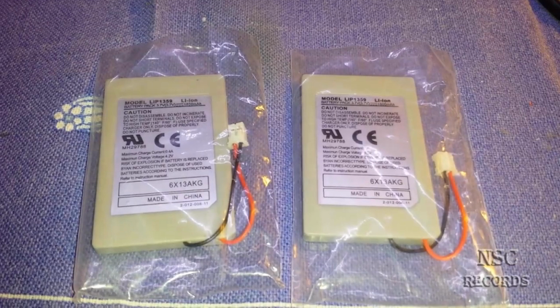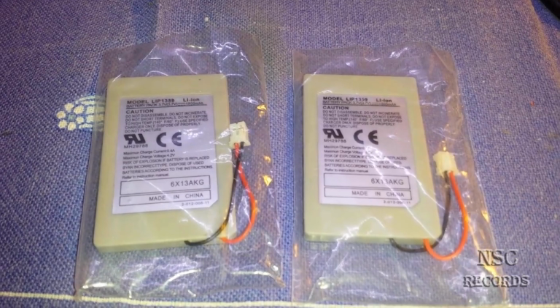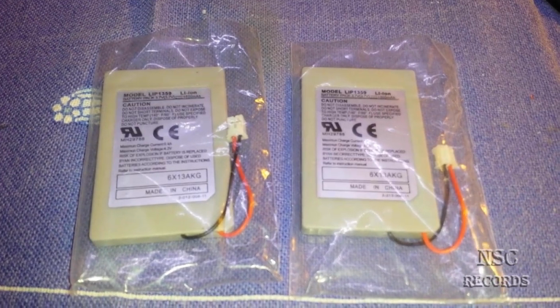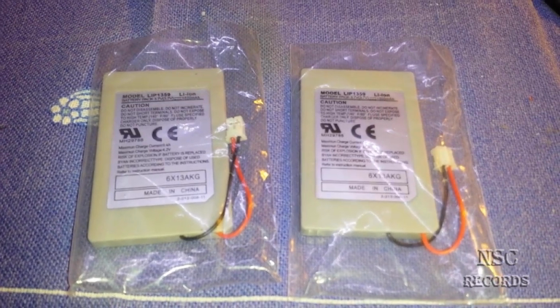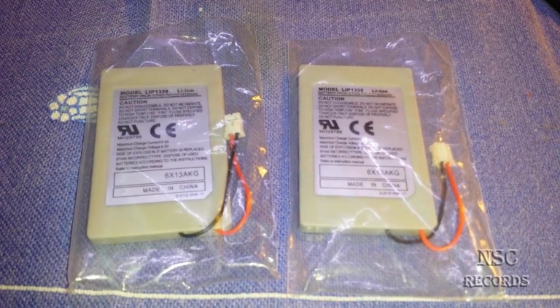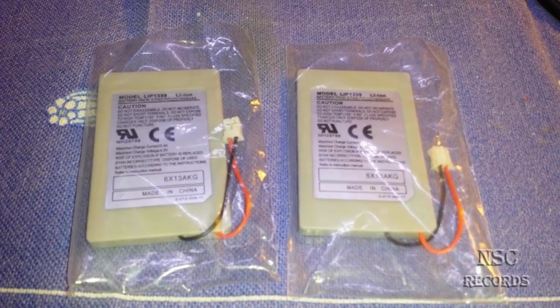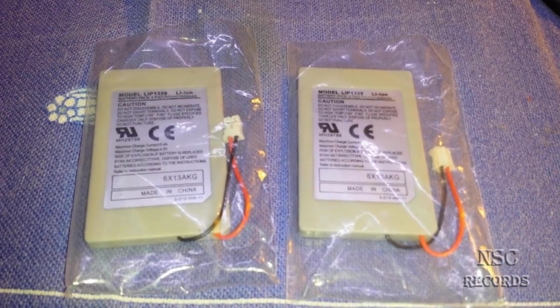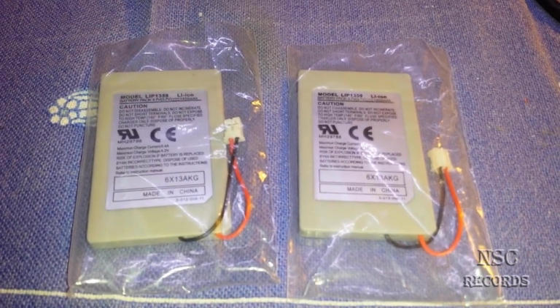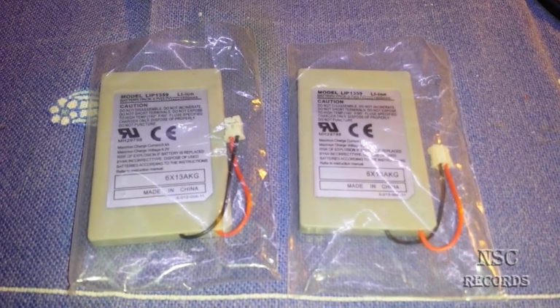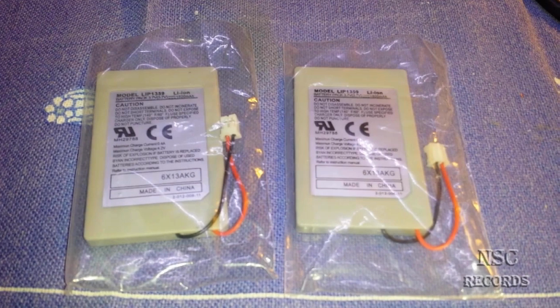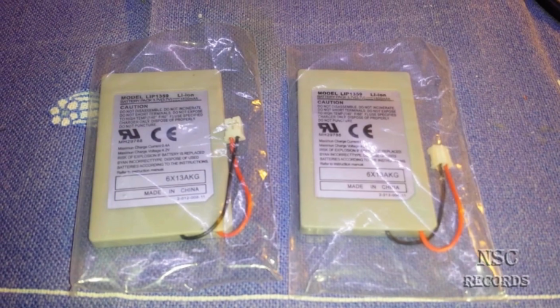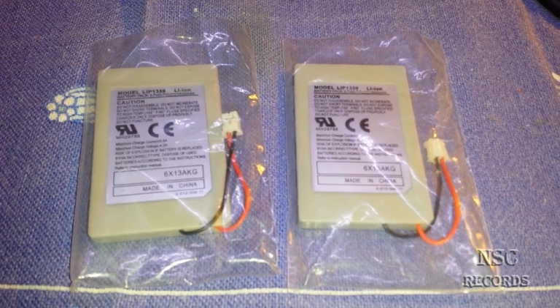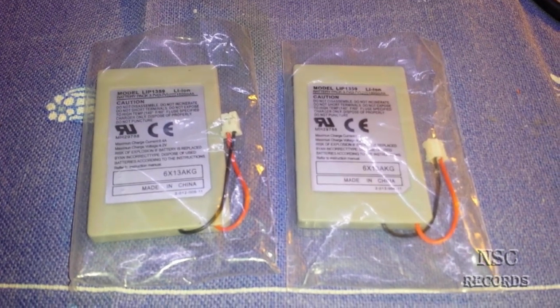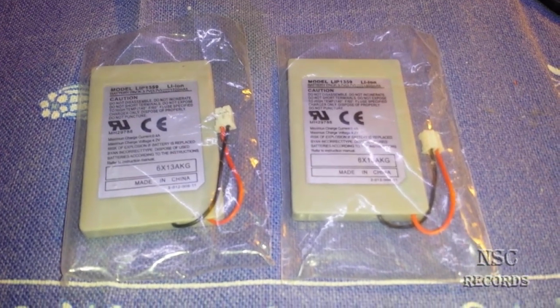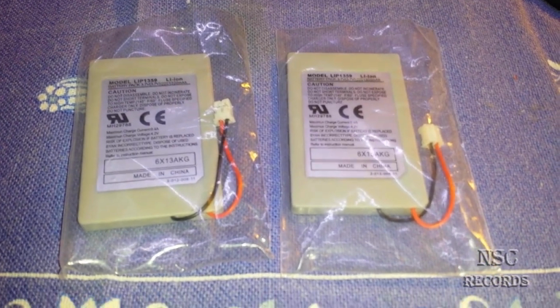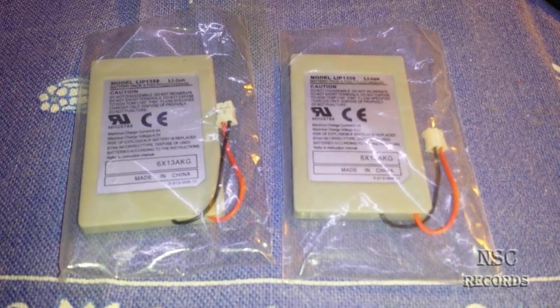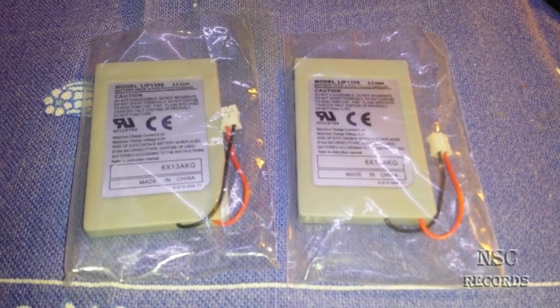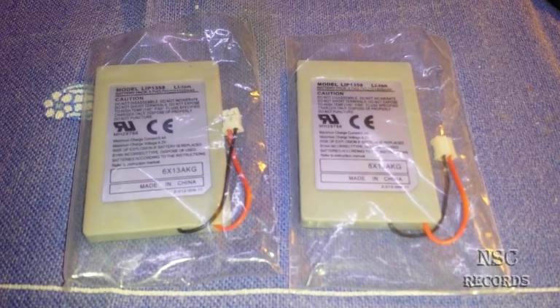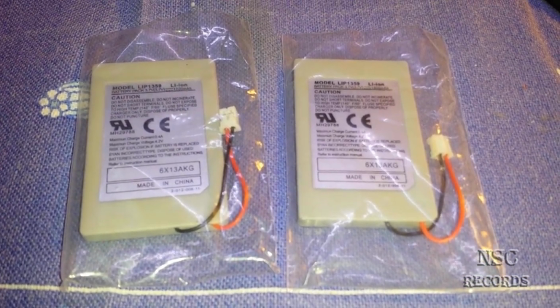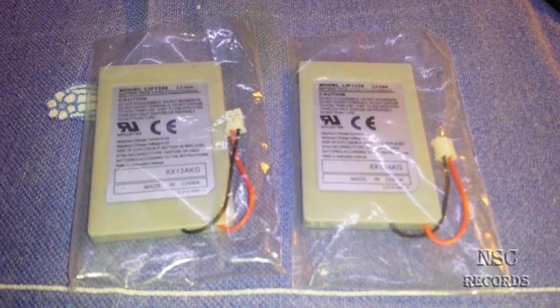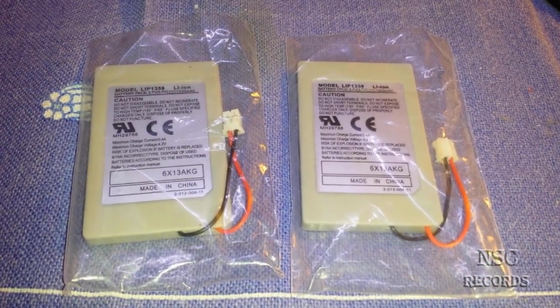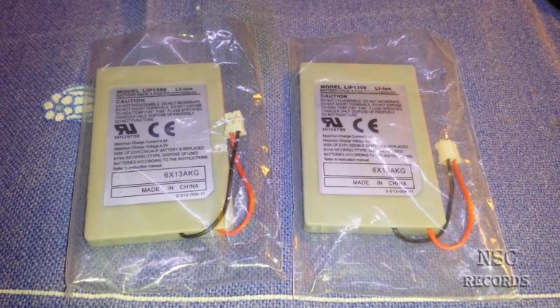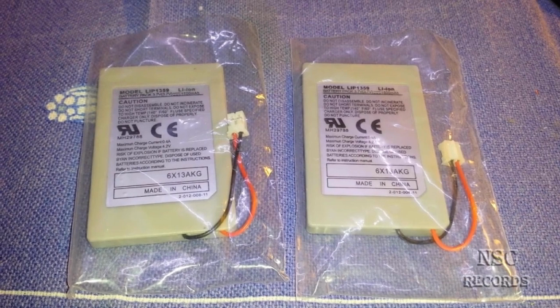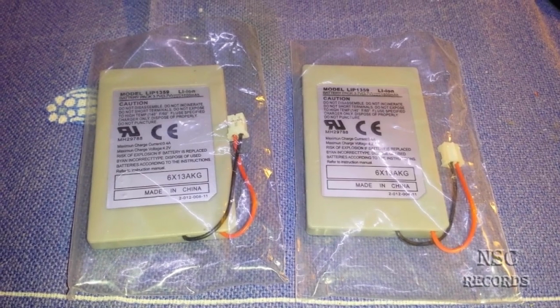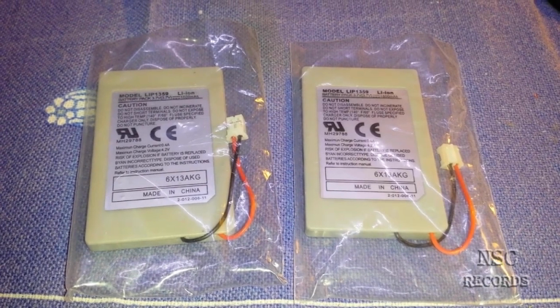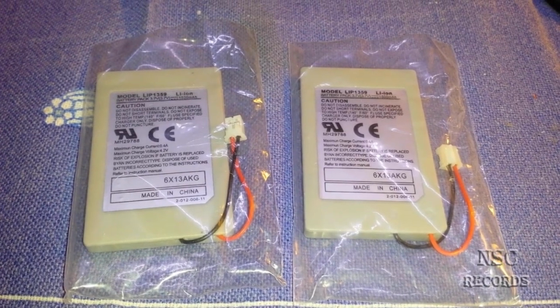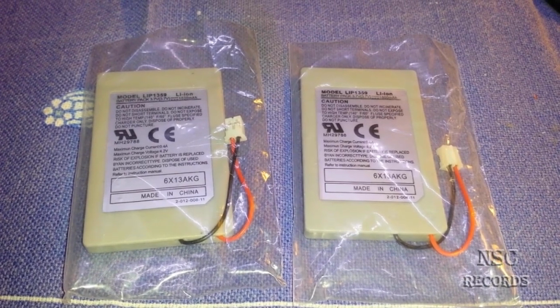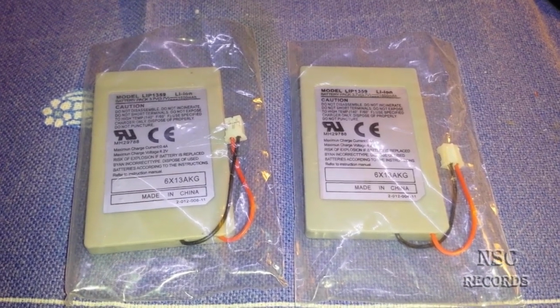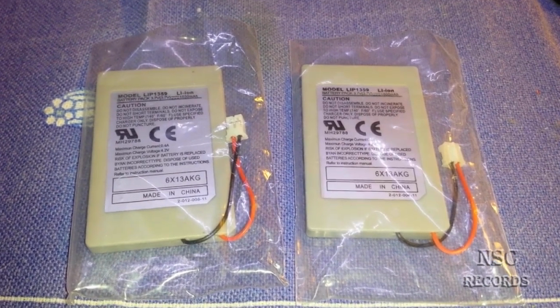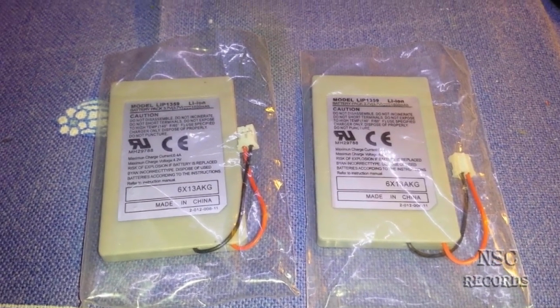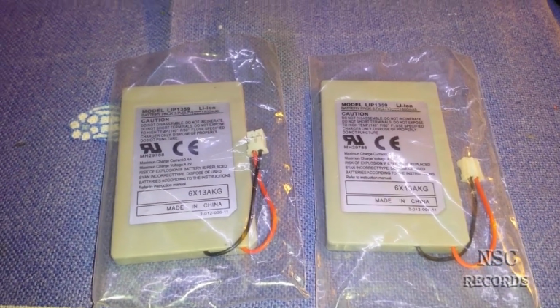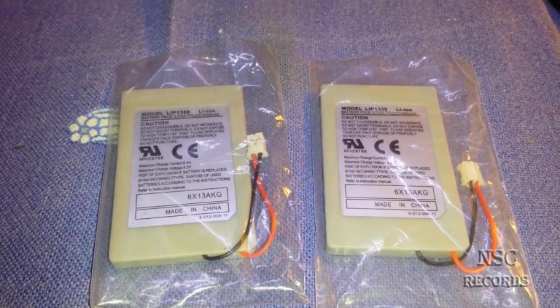Hello people, welcome to my channel. It's me, UltraNRC. On this video I just want to show you a quick update for the PlayStation 4 video where I made this battery mod.